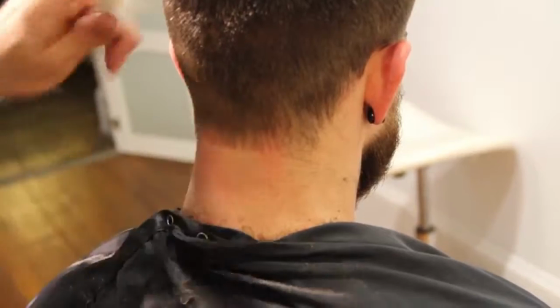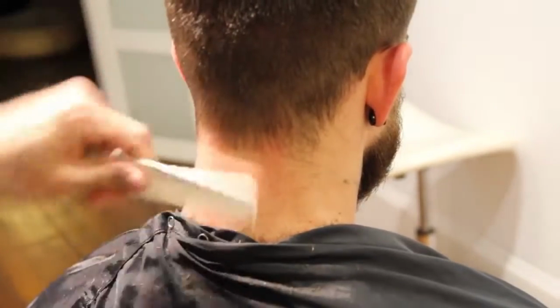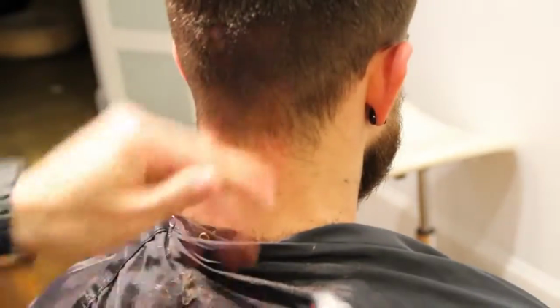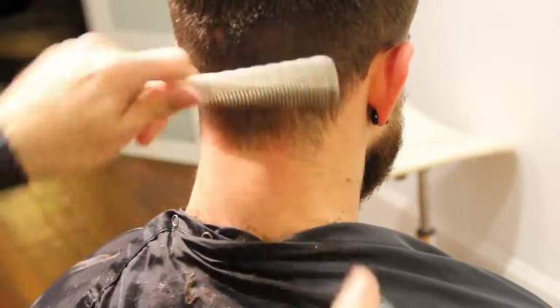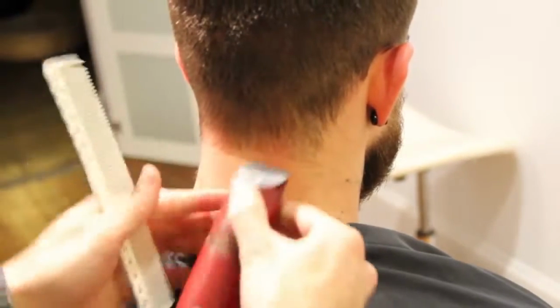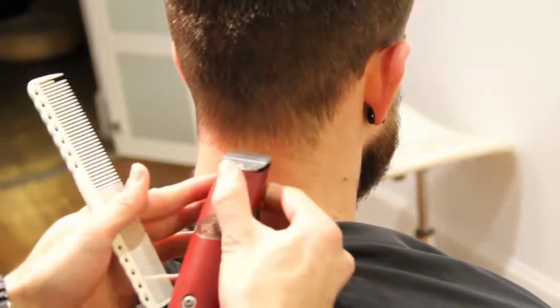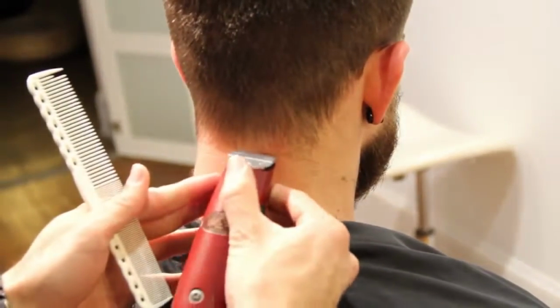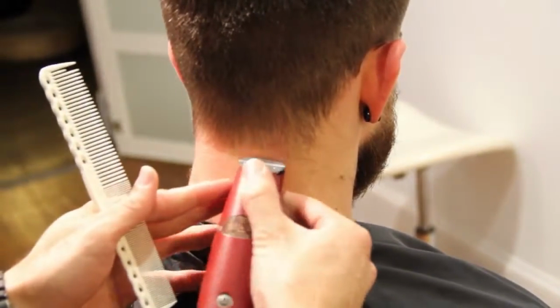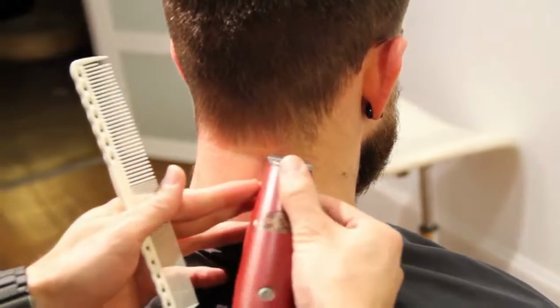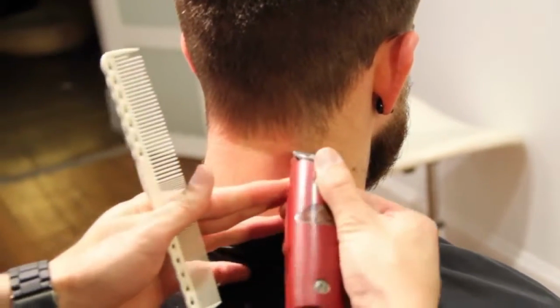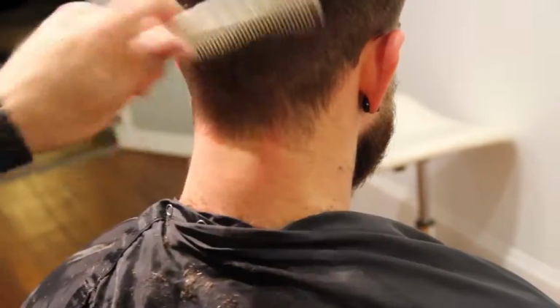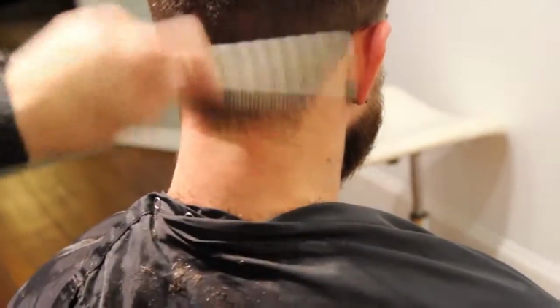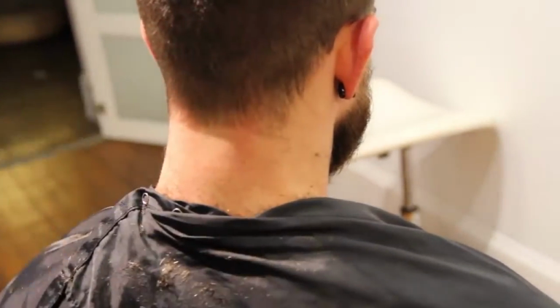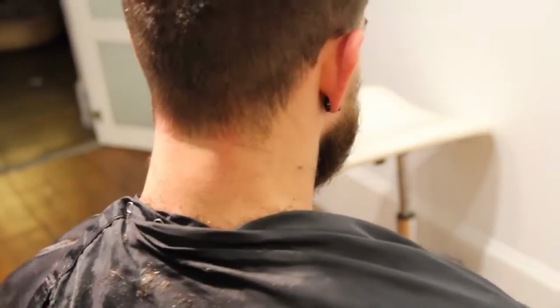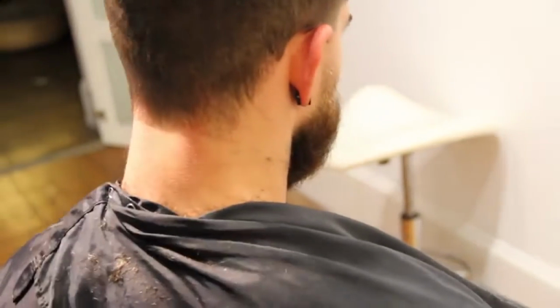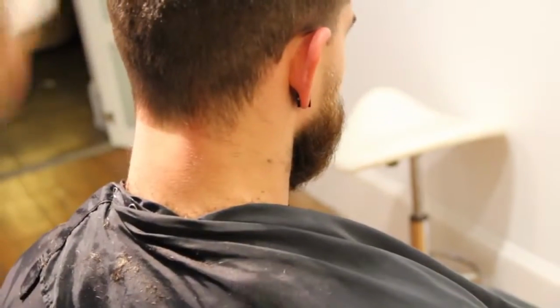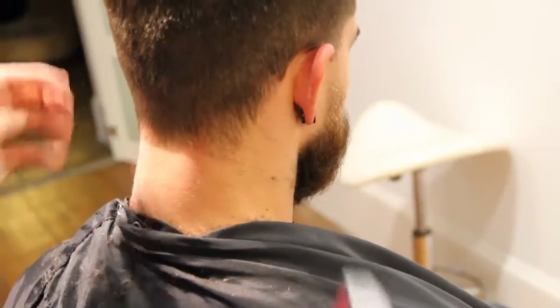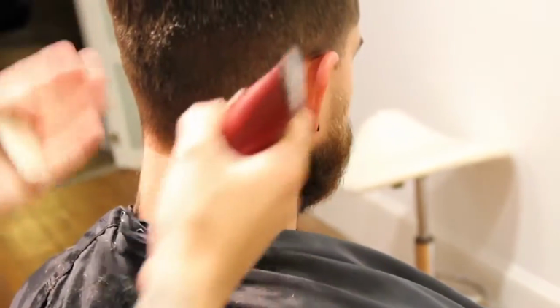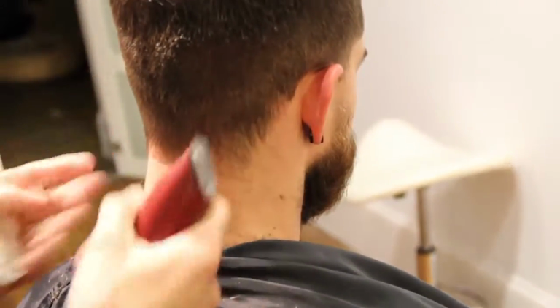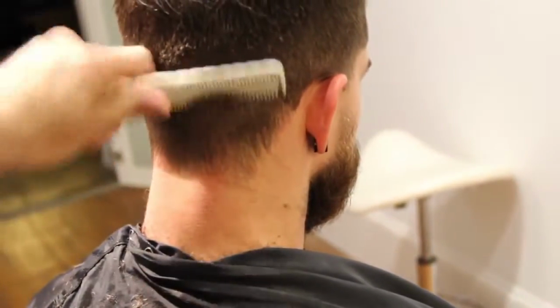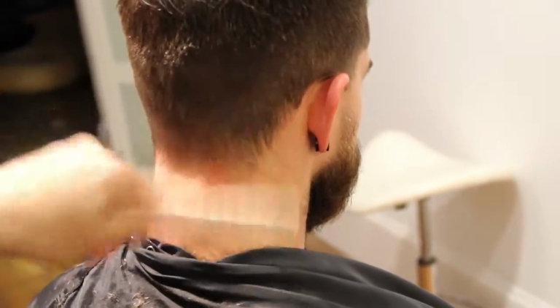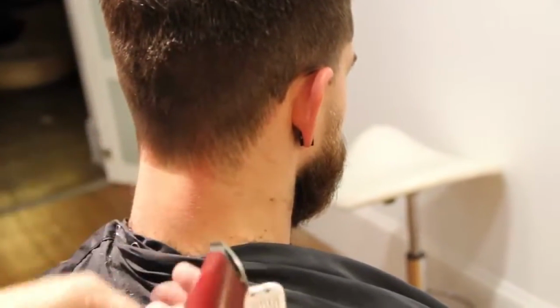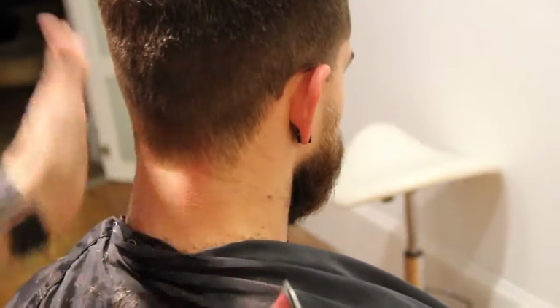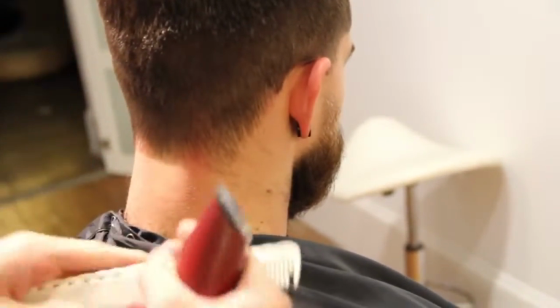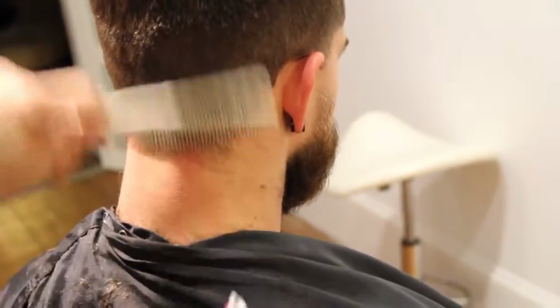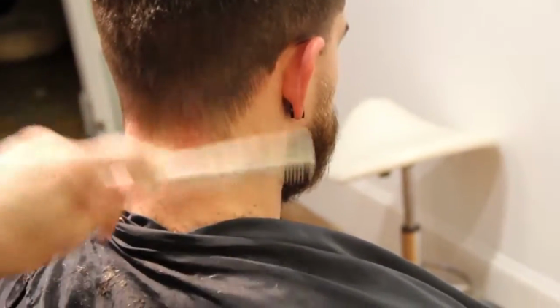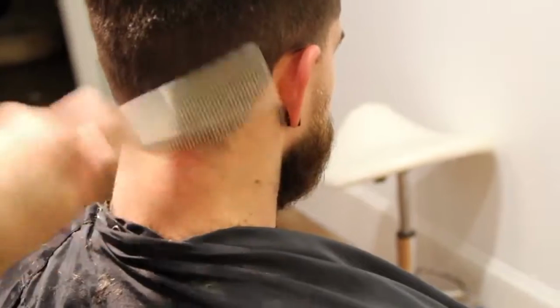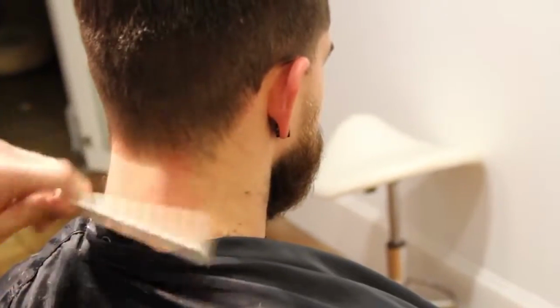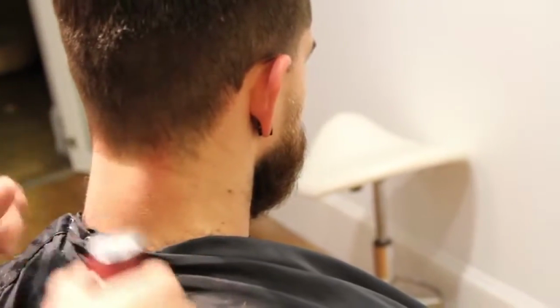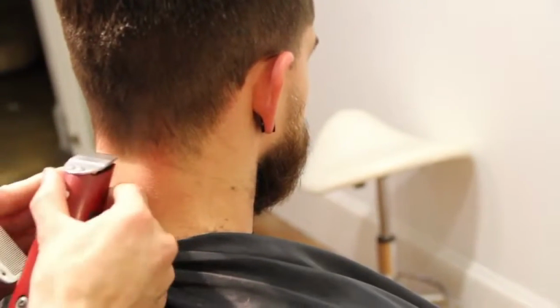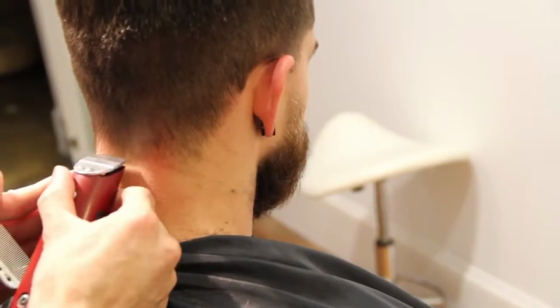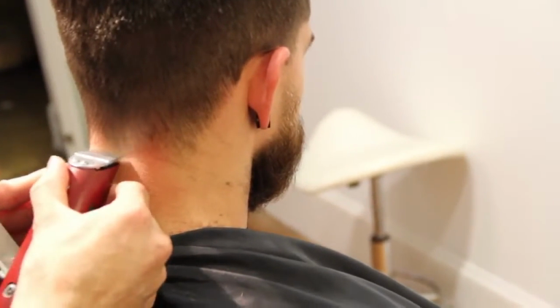I like the way this neckline looks on Ryan because he's going to have a more rounded shape on top, and I like the square feel on the bottom. As long as it's got a nice shape to it, I like it.